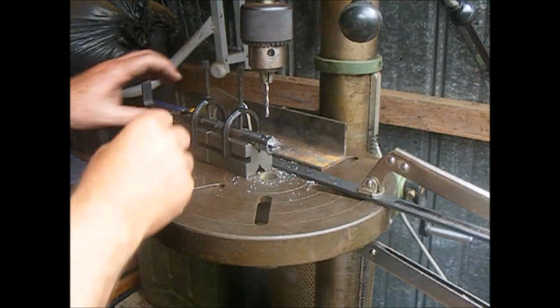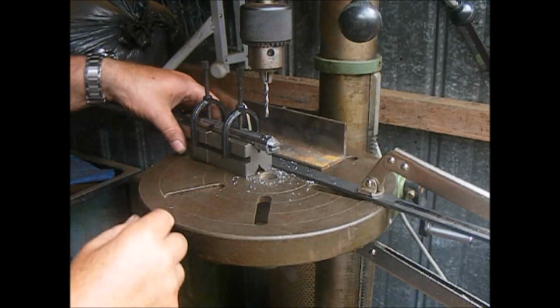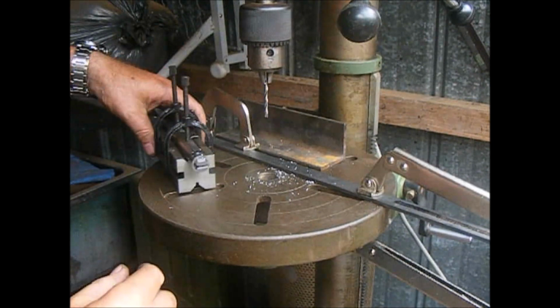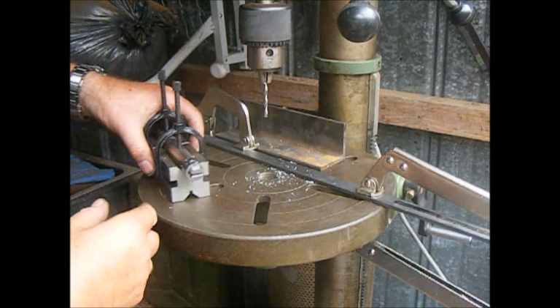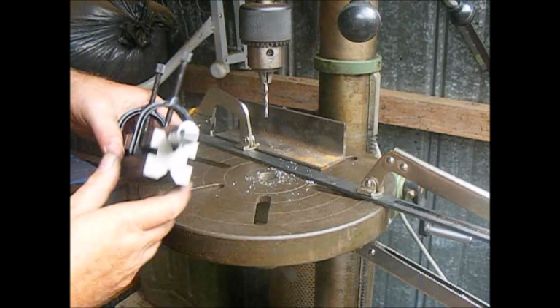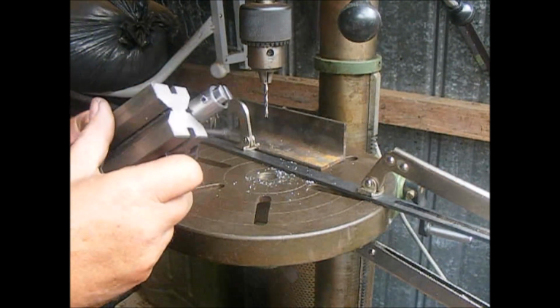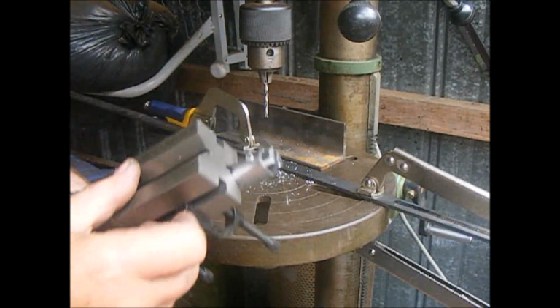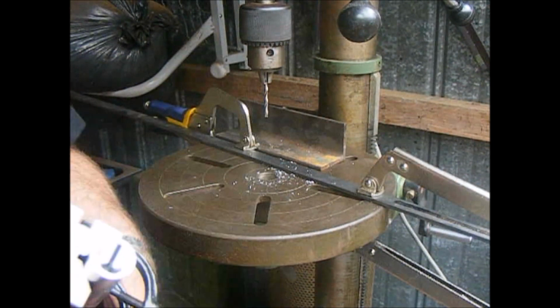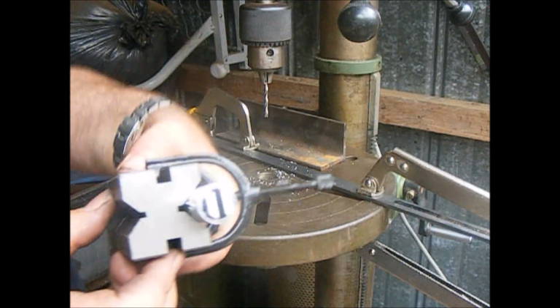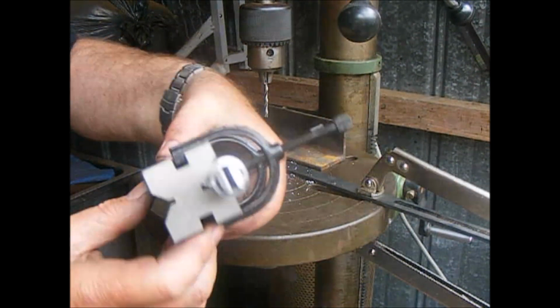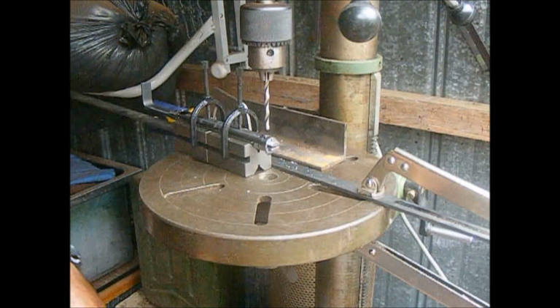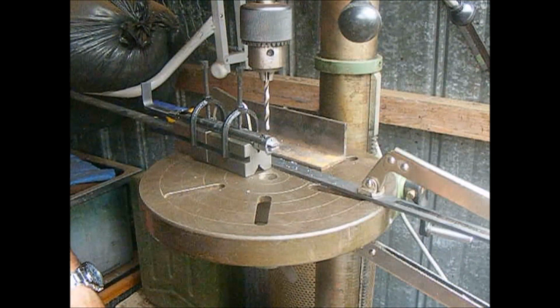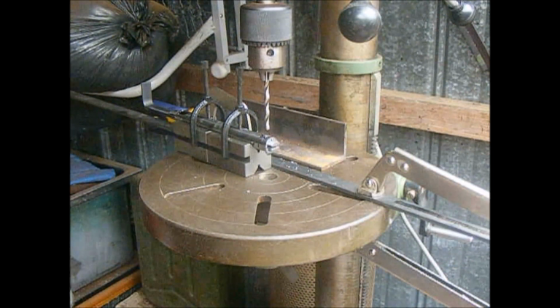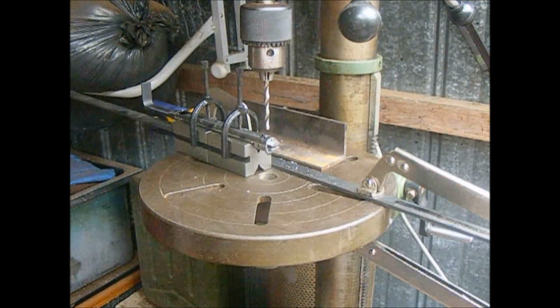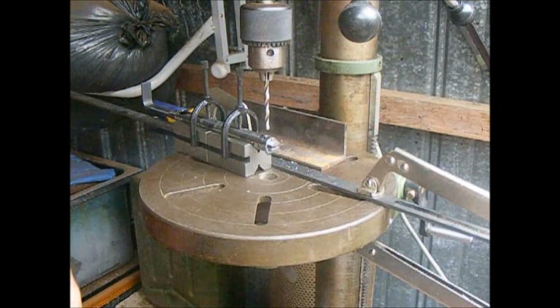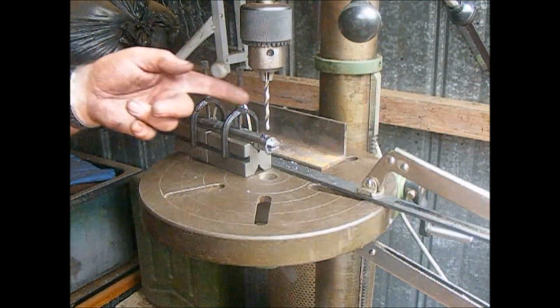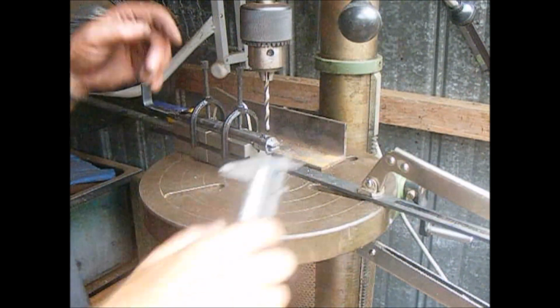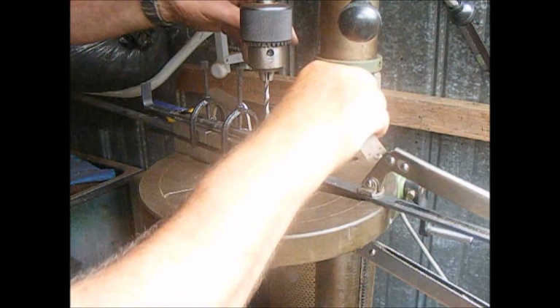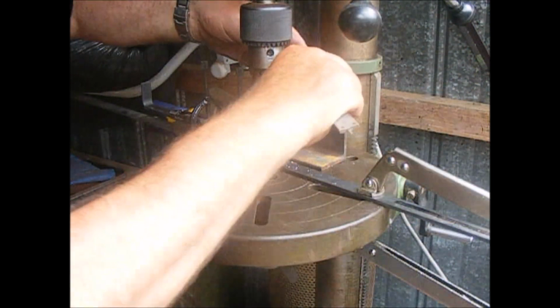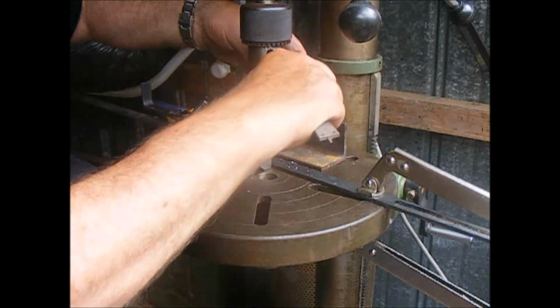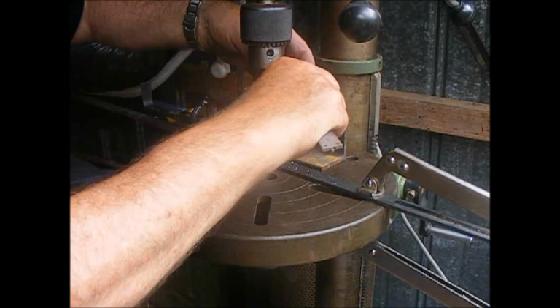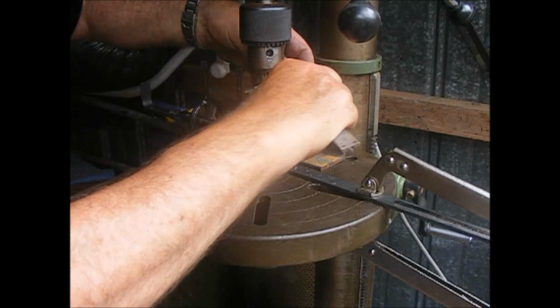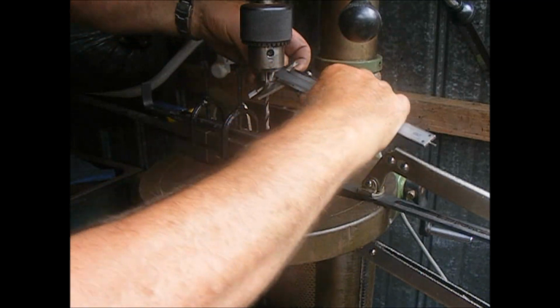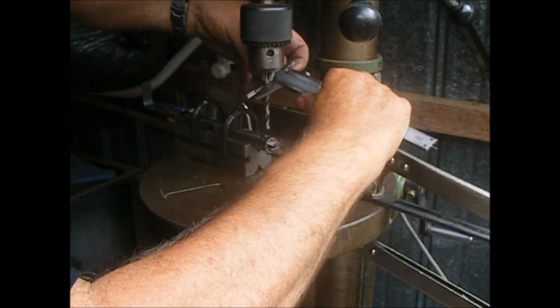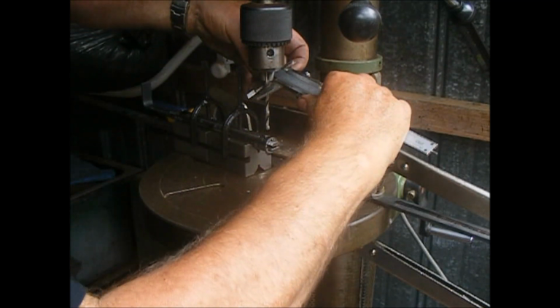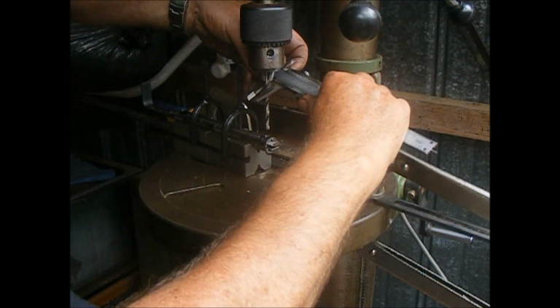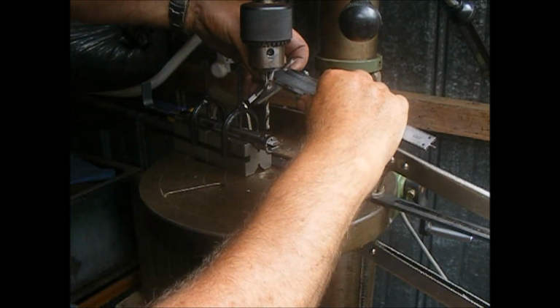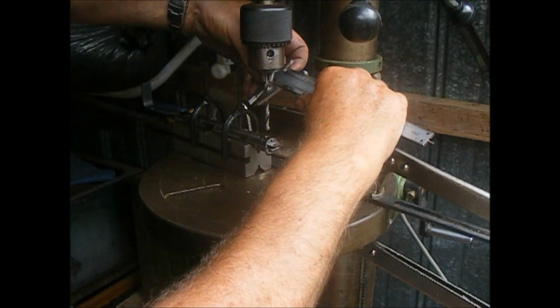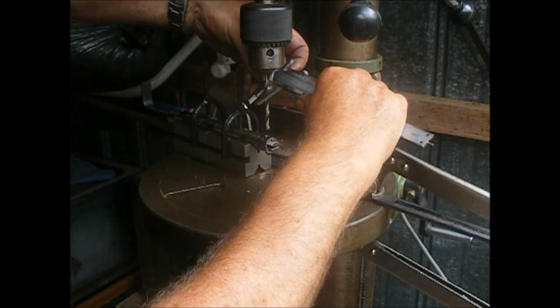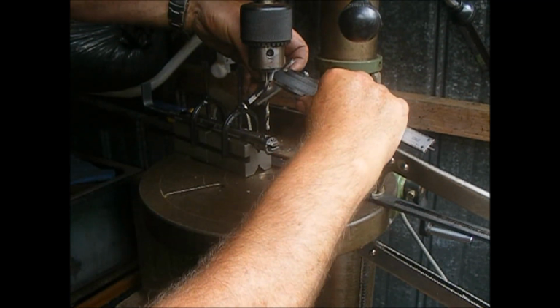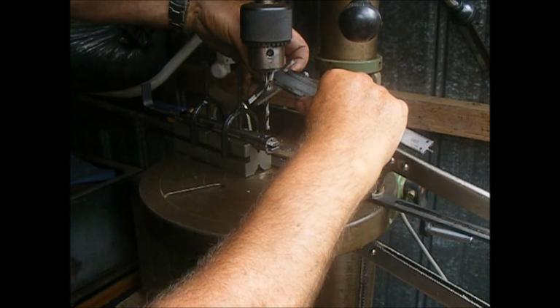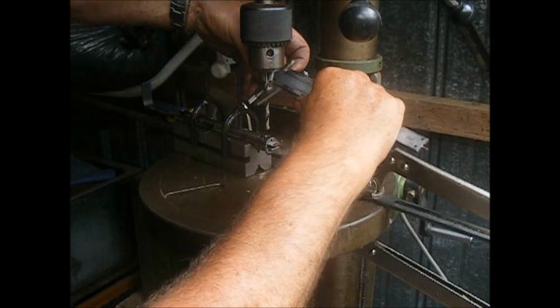Two holes. Dead central. This drill bit is 5.5mm.